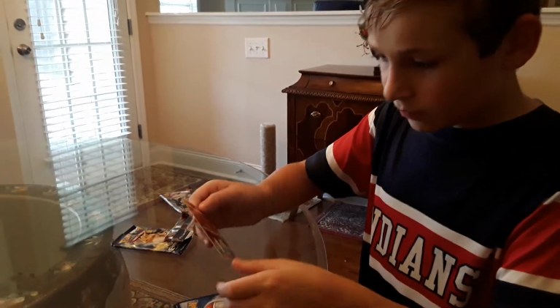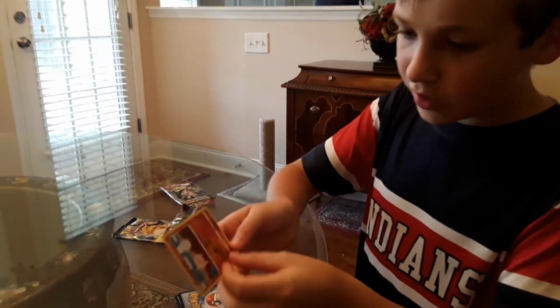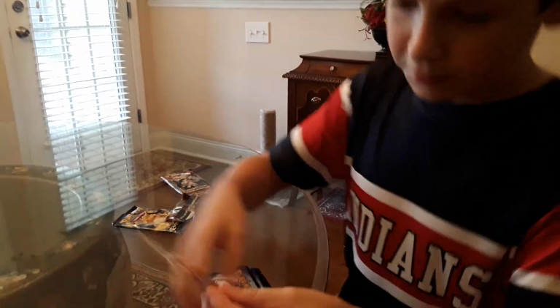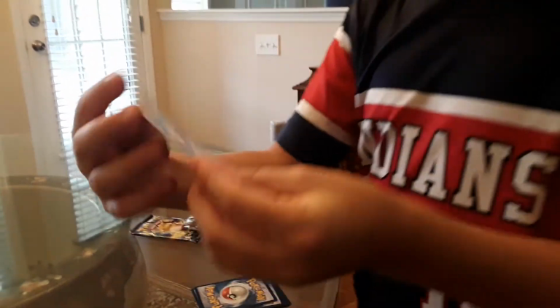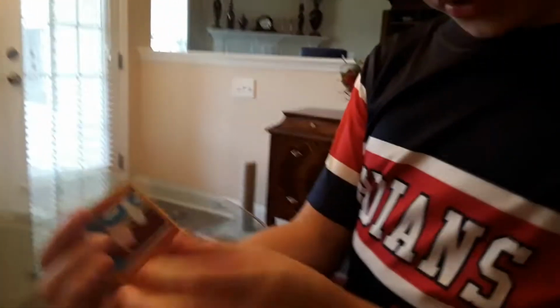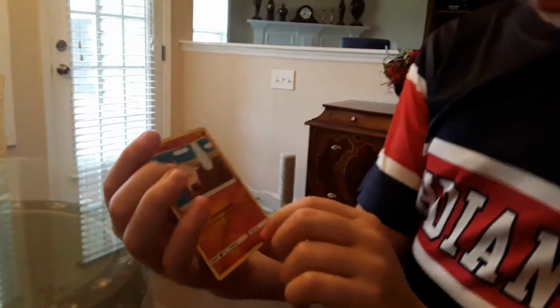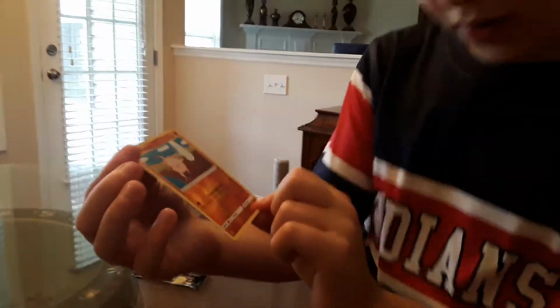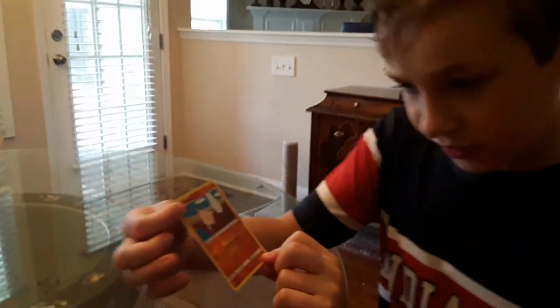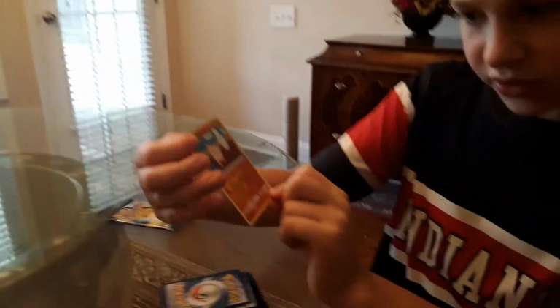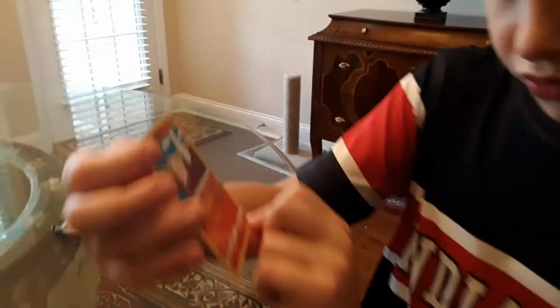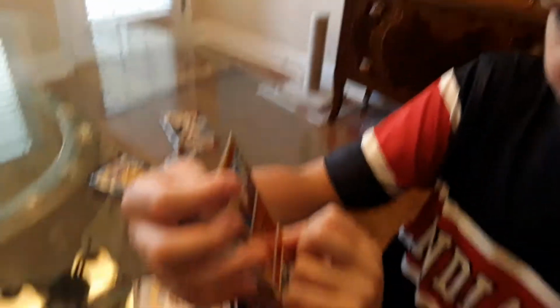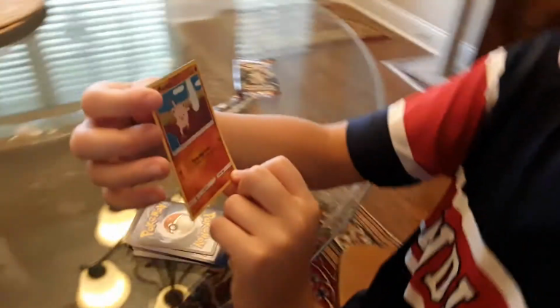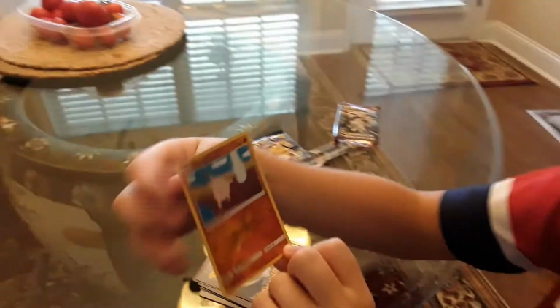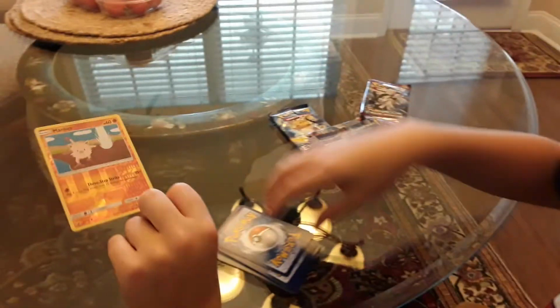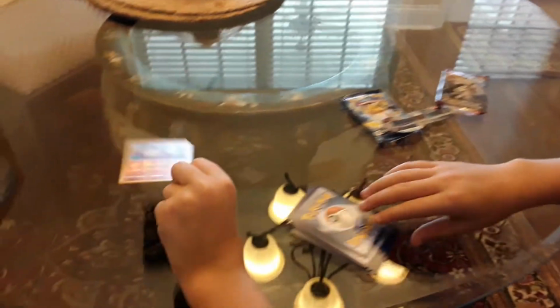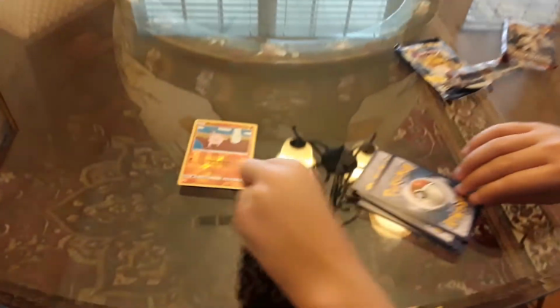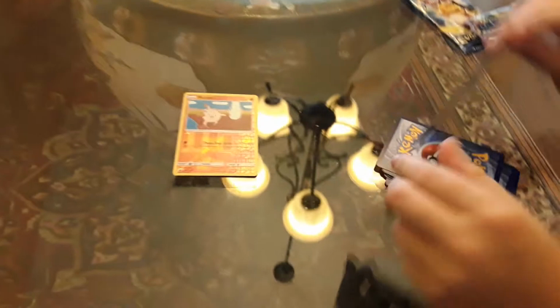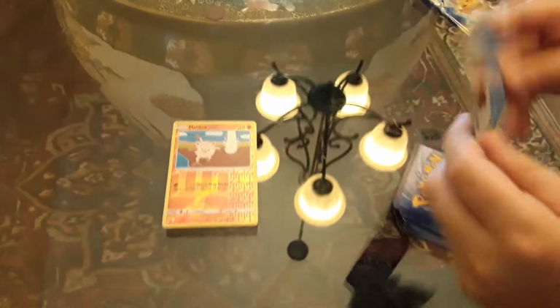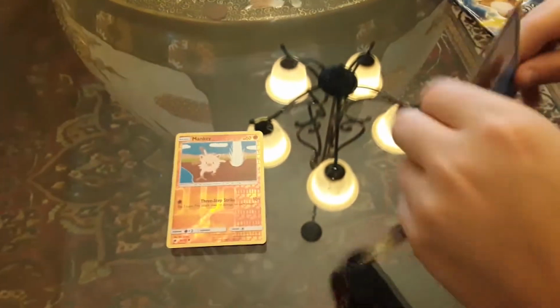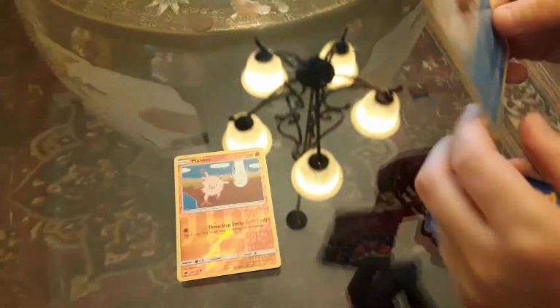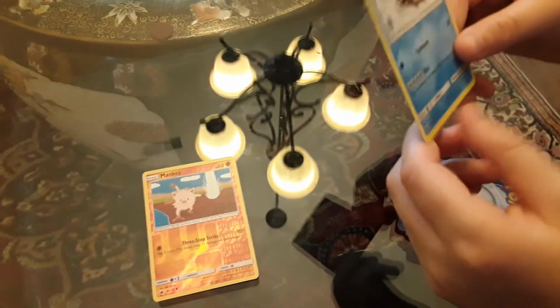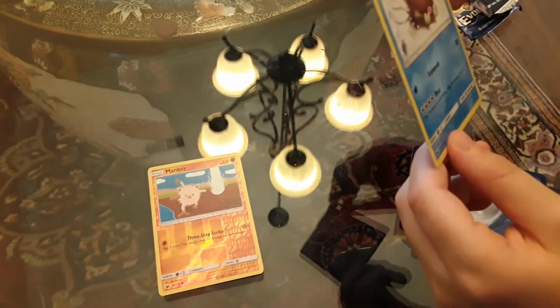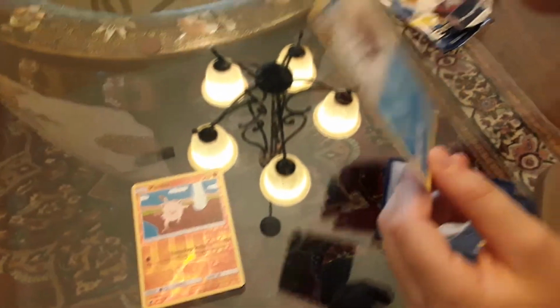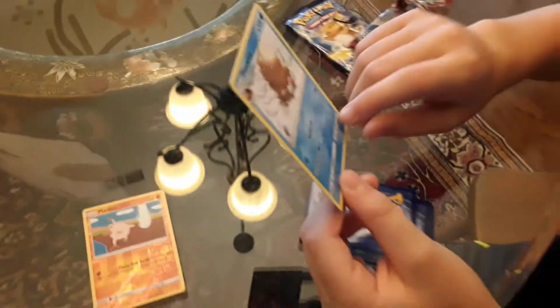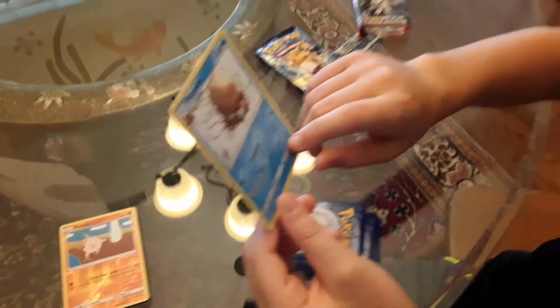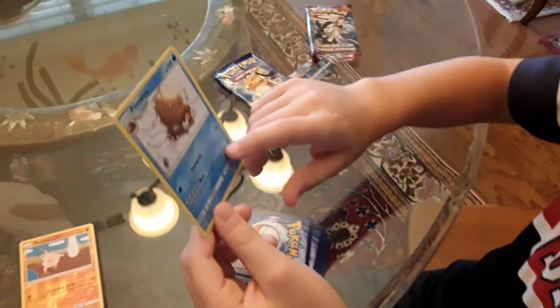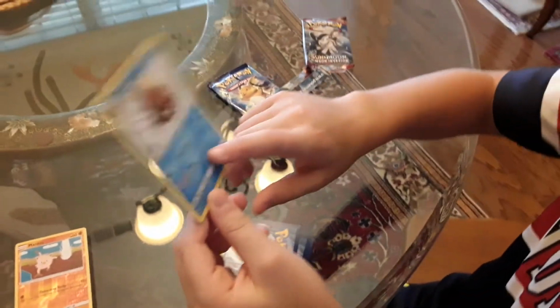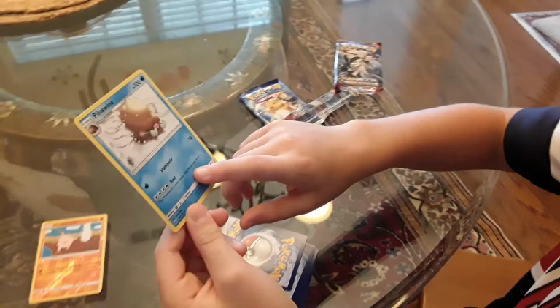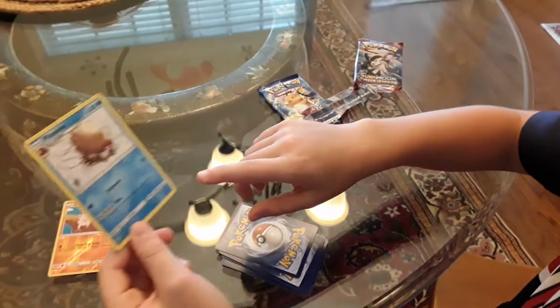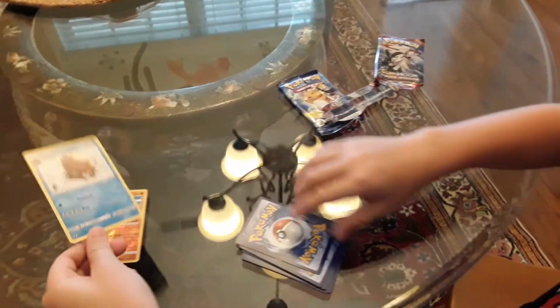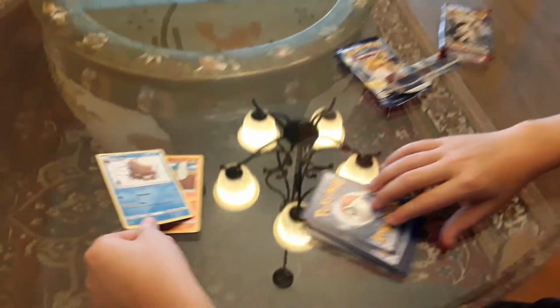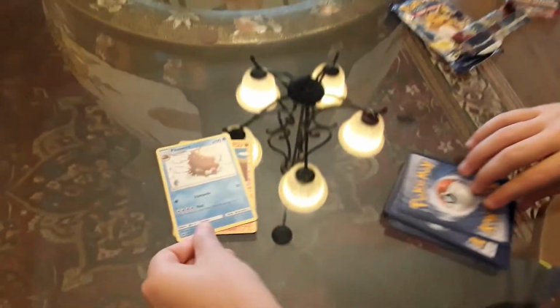We got our Rankay Reverse Holo. He is a 3-step strike for 10+ and he has 60 HP. Put him to the side. With Mammoth Swine with 100, he is Stampede and Rest. Put him to the side.